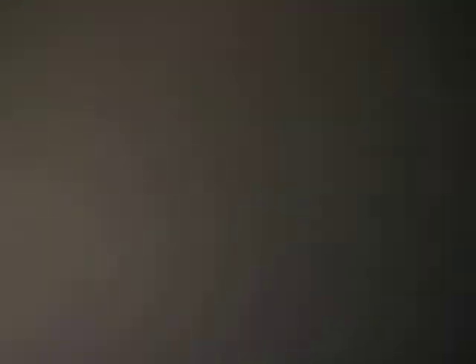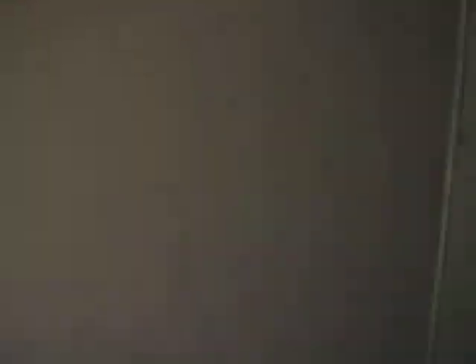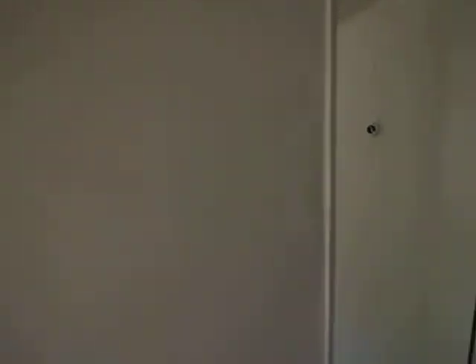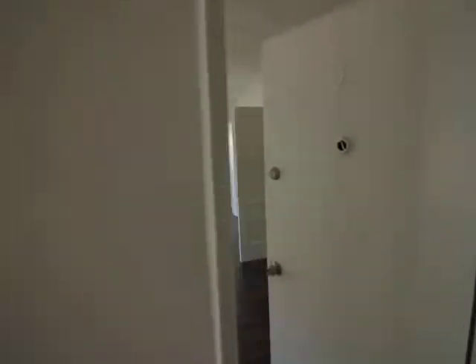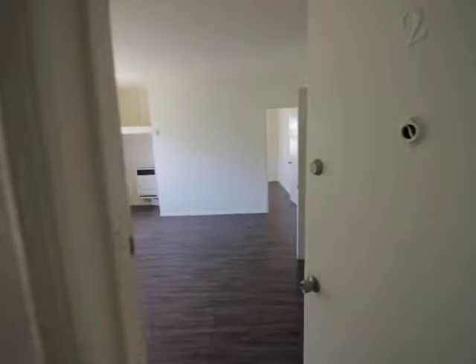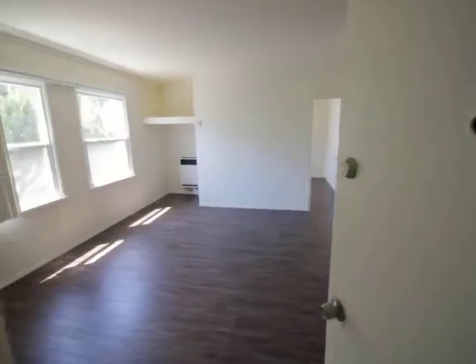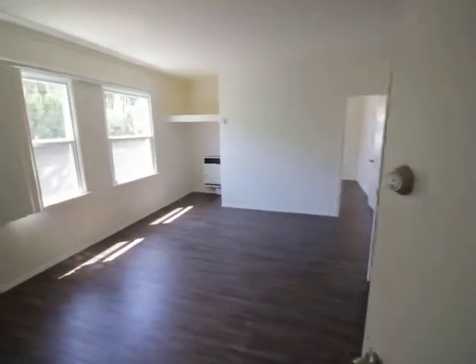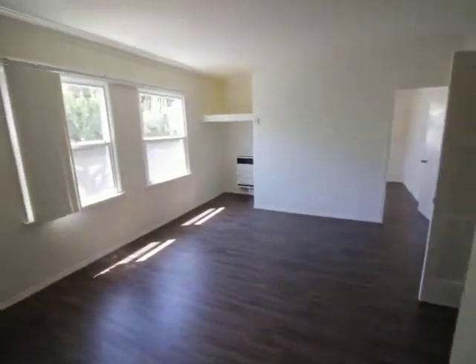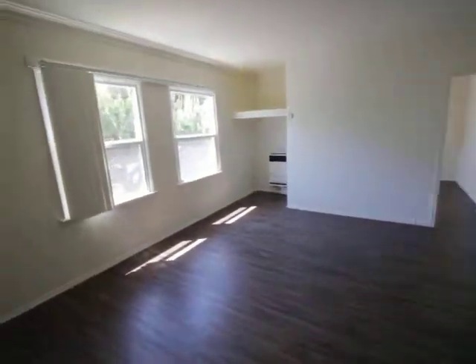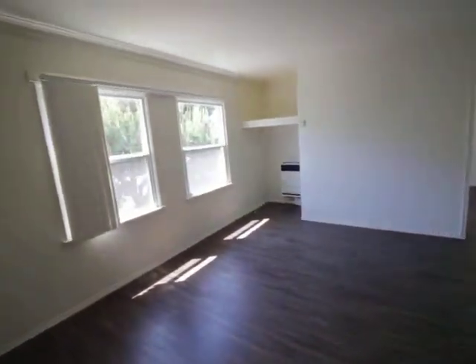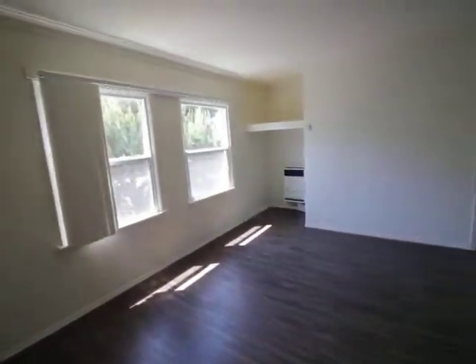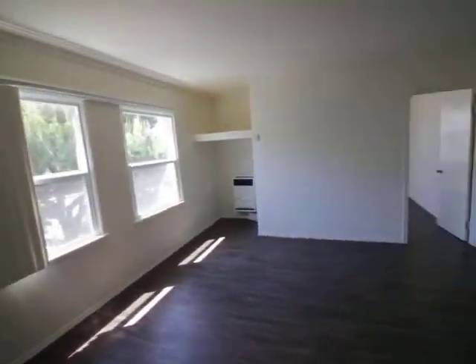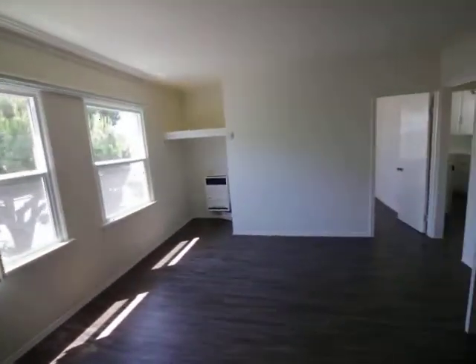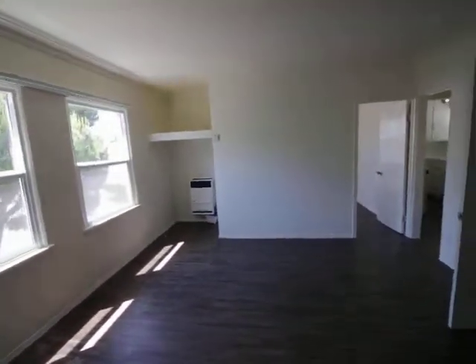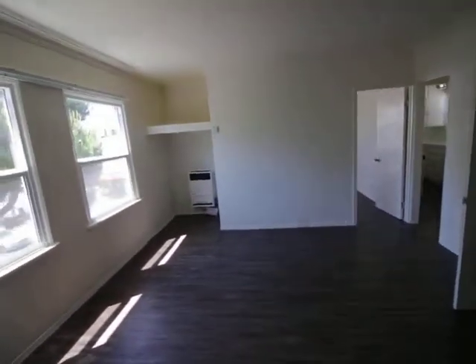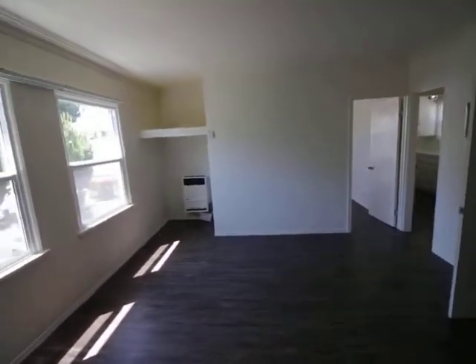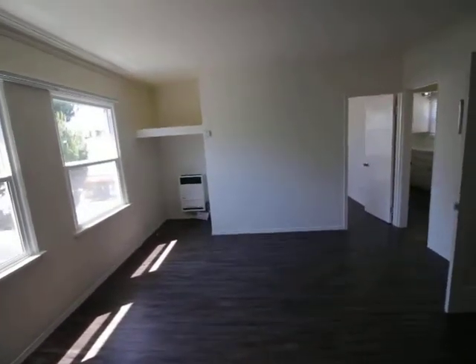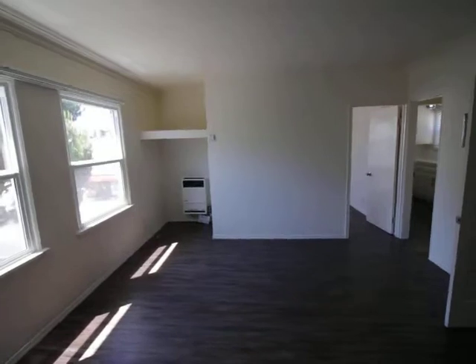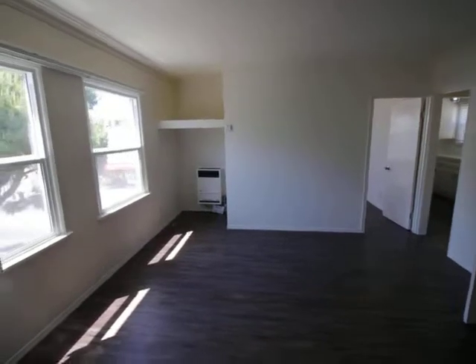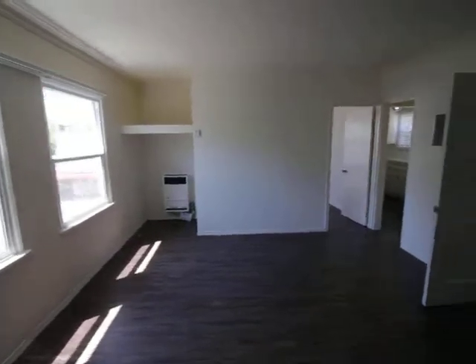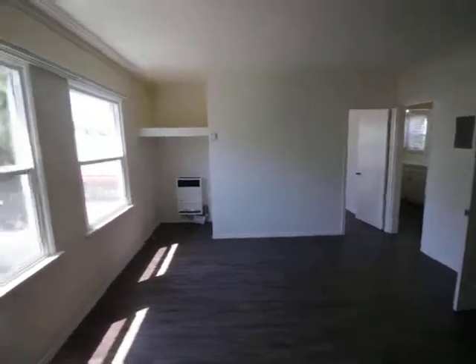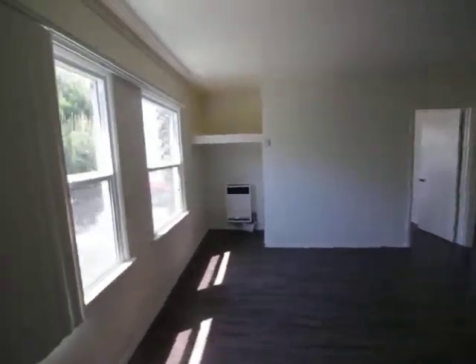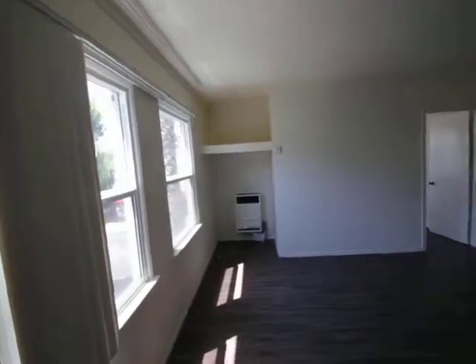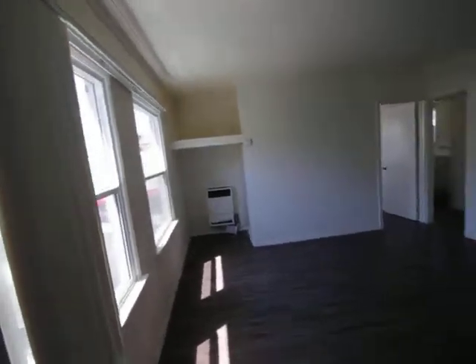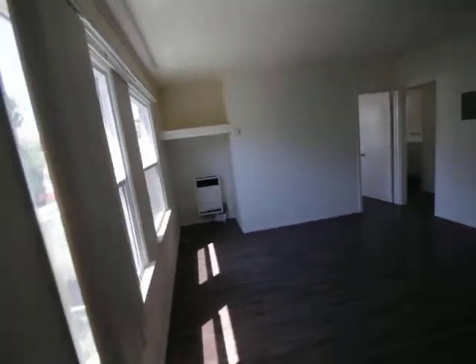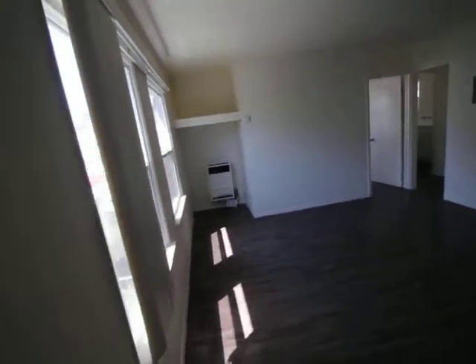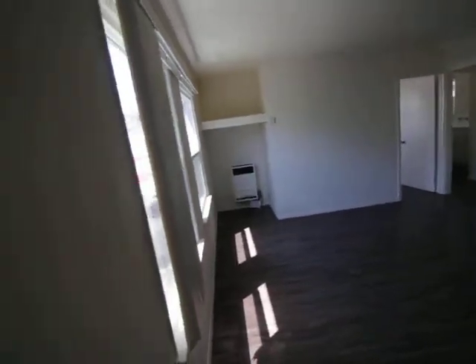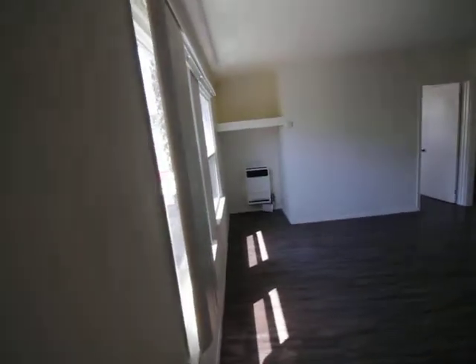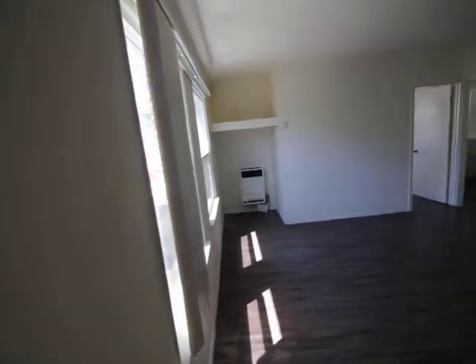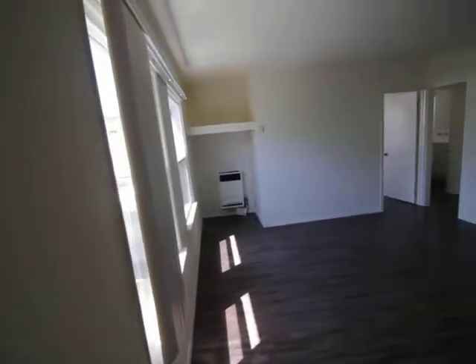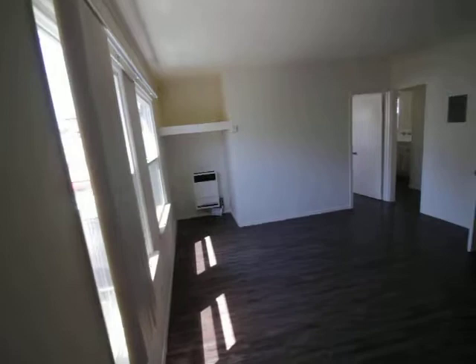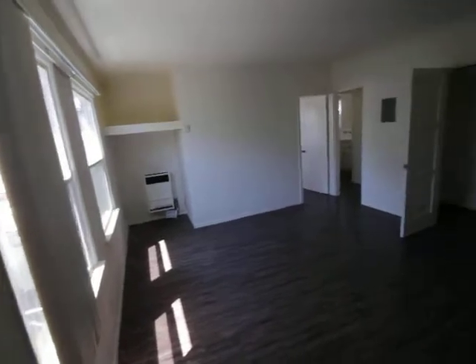Hello, we are watching a video tour of a one bedroom, one bathroom Los Angeles apartment located by Hancock Park on Melrose Avenue and the cross is Wilcox Avenue.